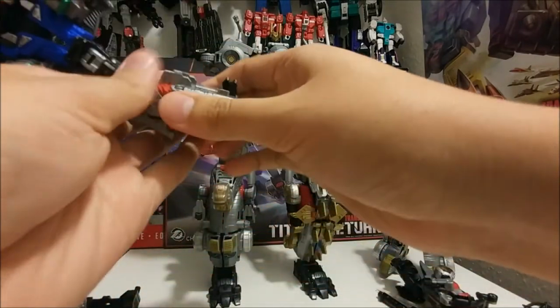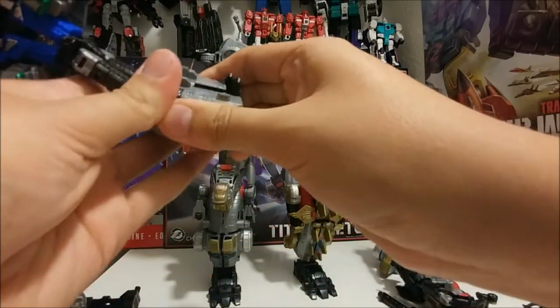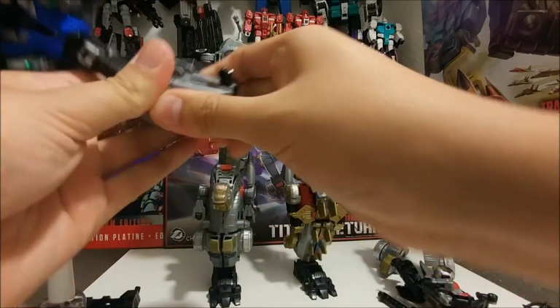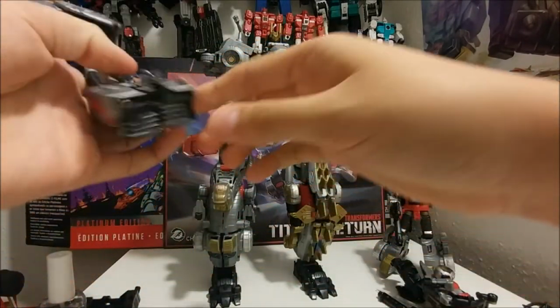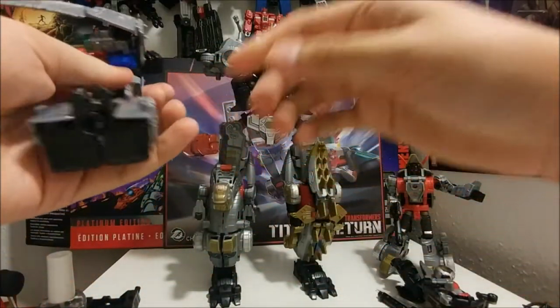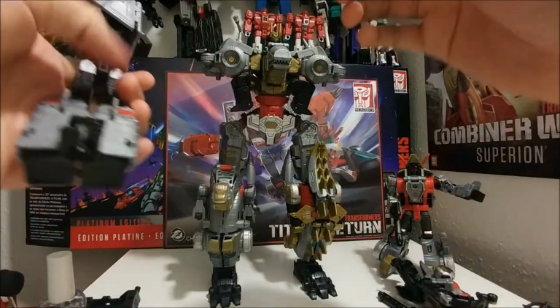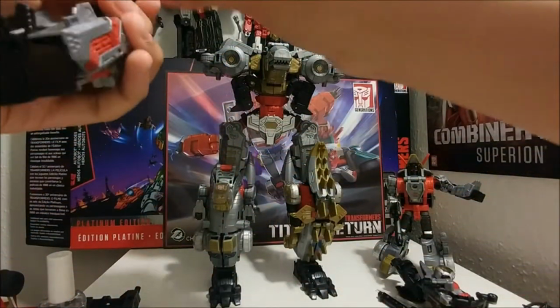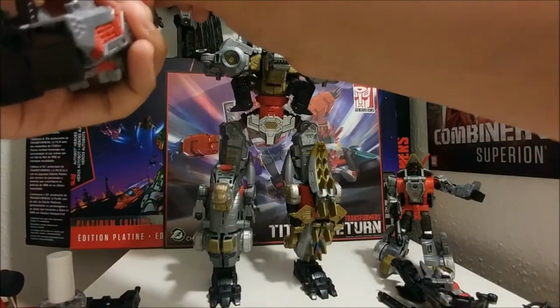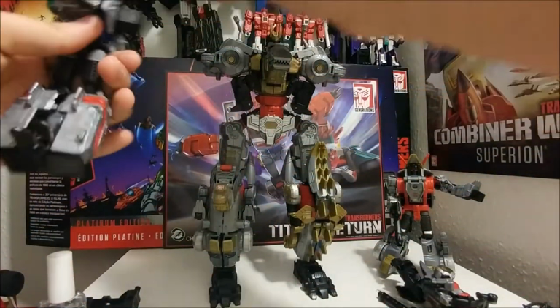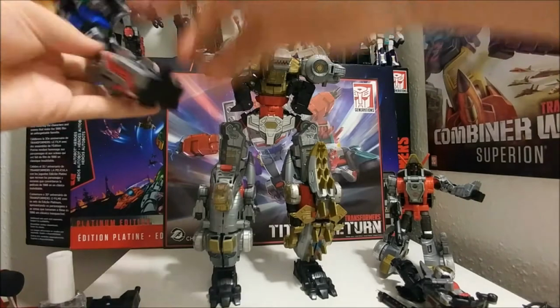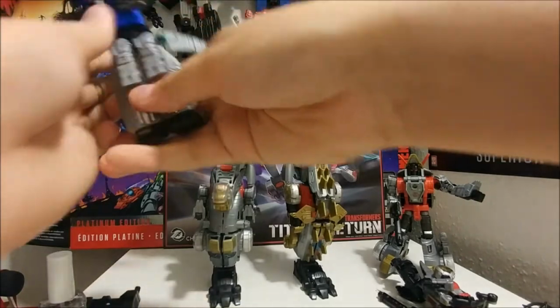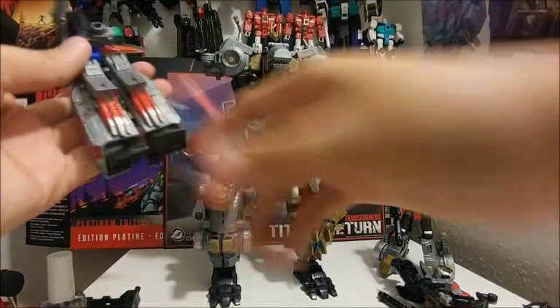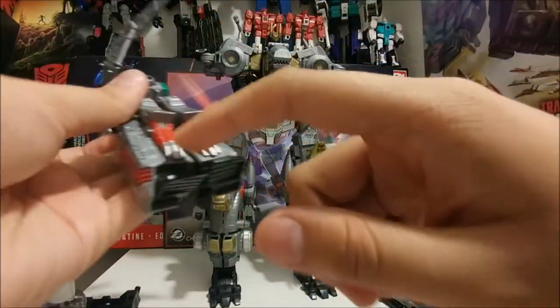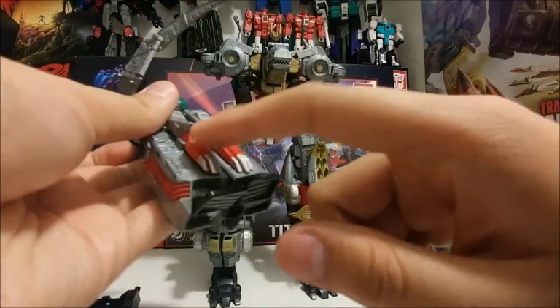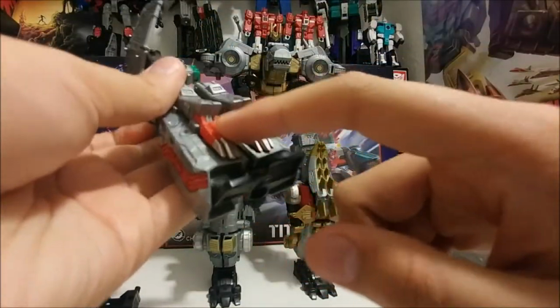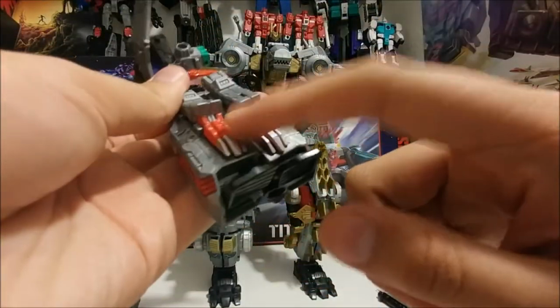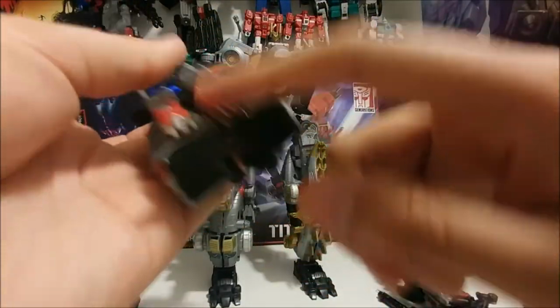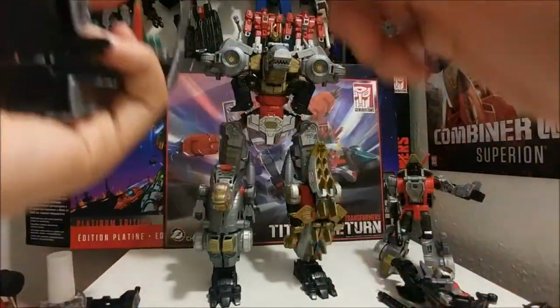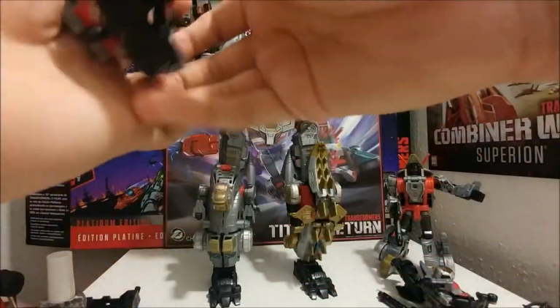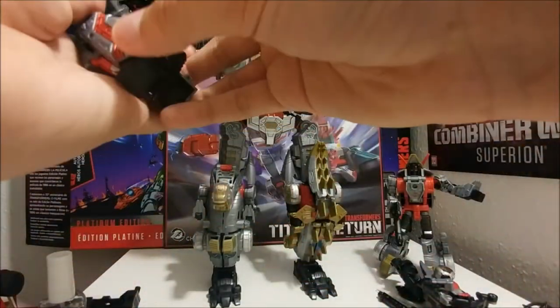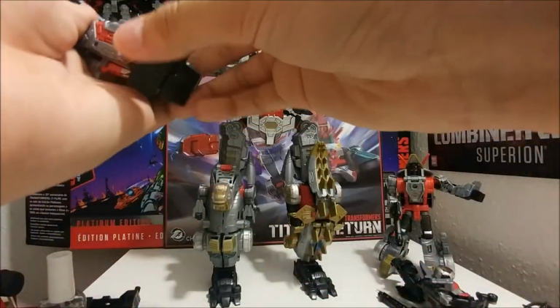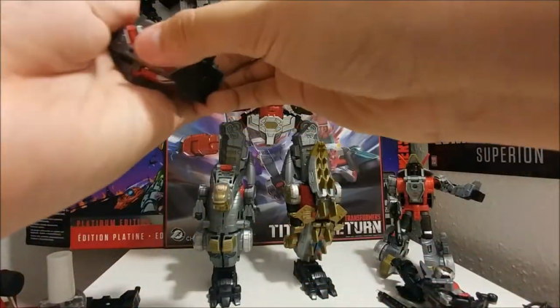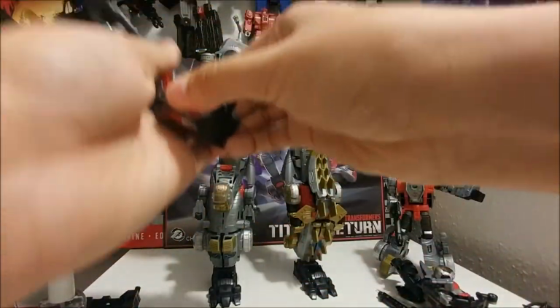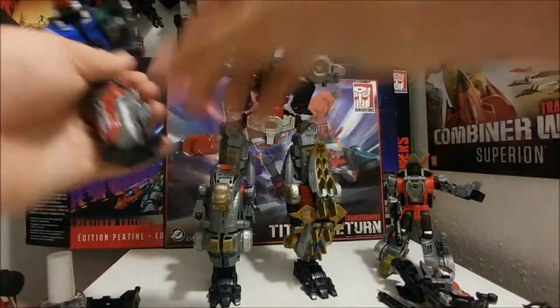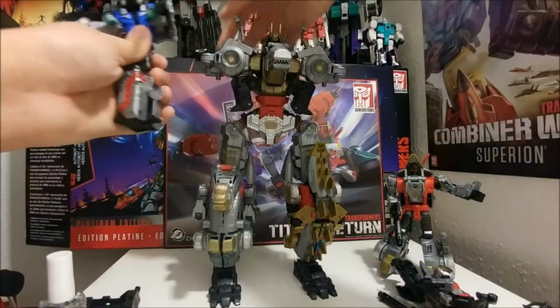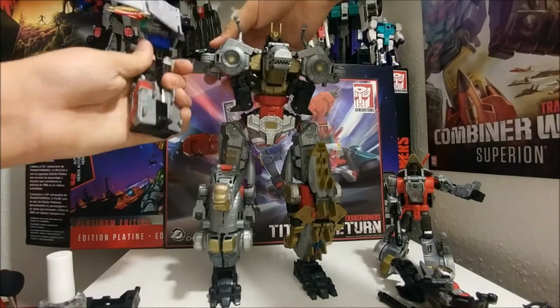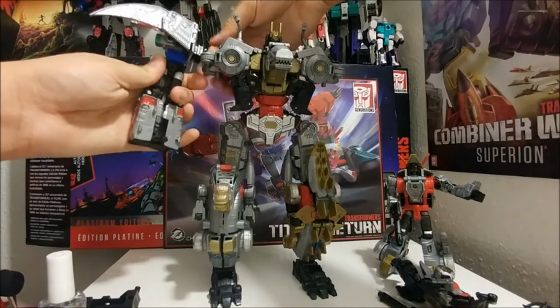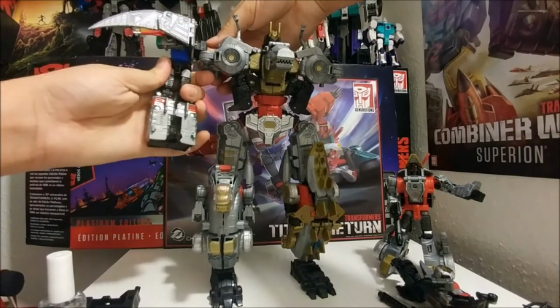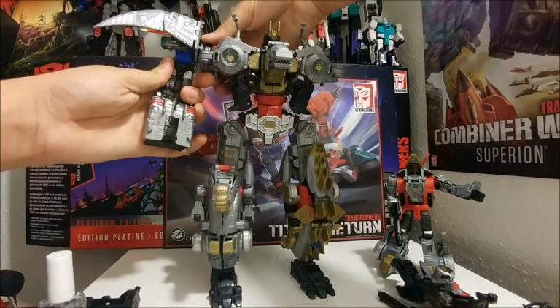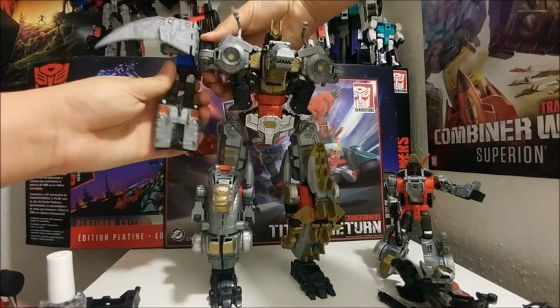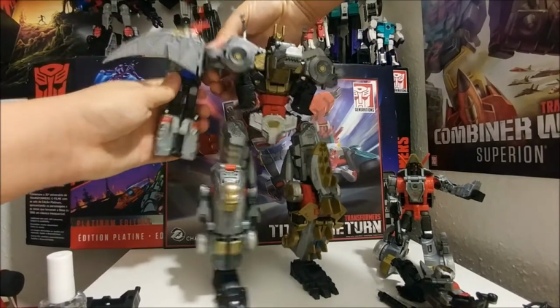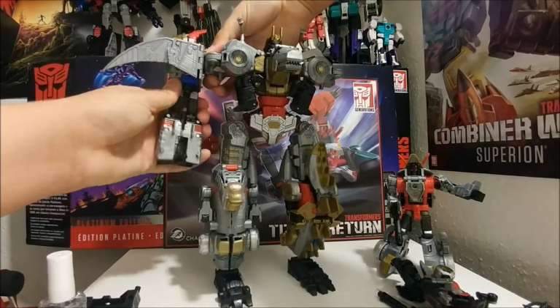I need to get a new Swoop because the tabs don't like to tab together, and mine already broke. The feet right here — I super-glued the feet together, so there's no feet articulation on that.